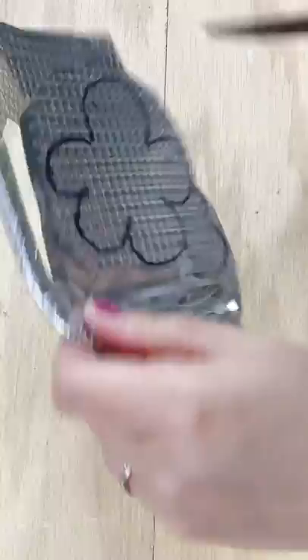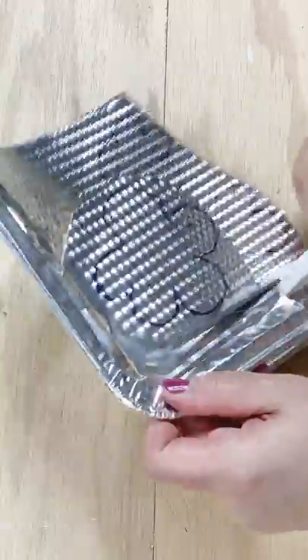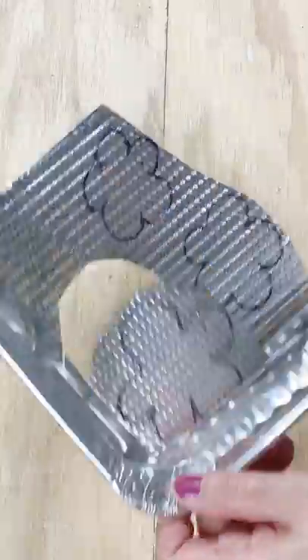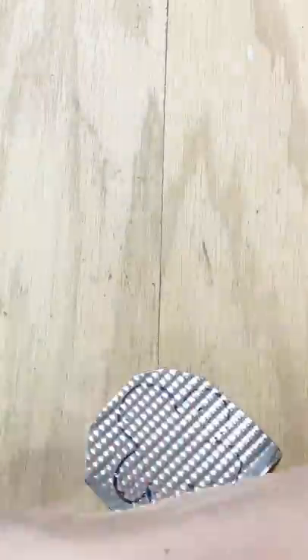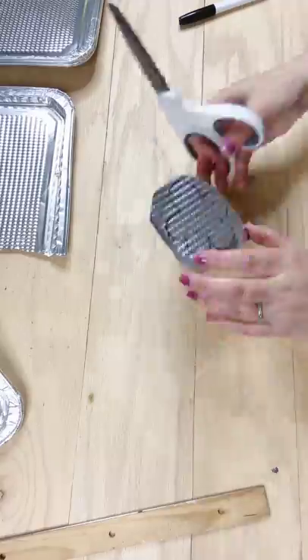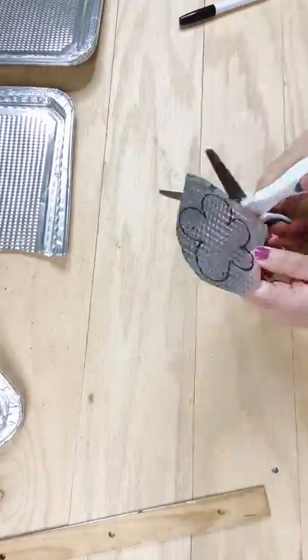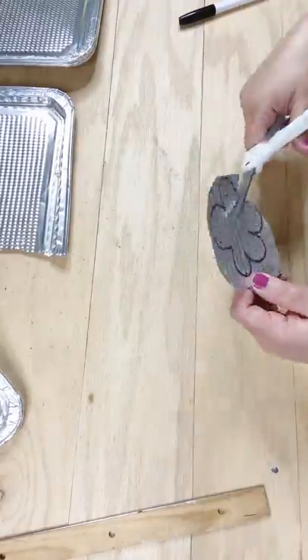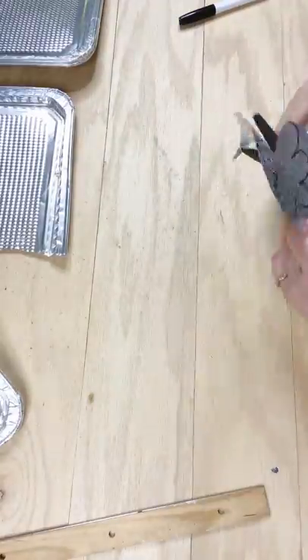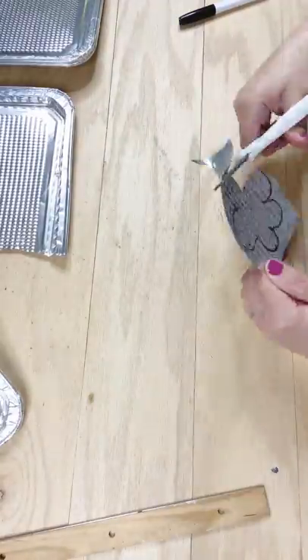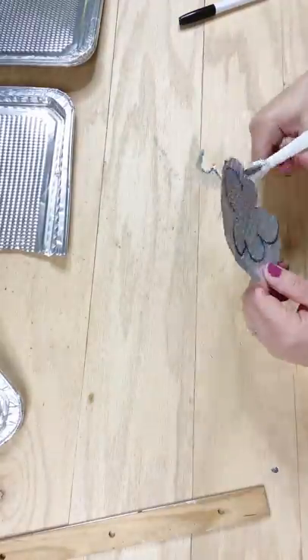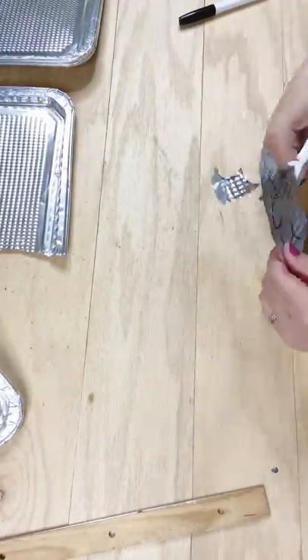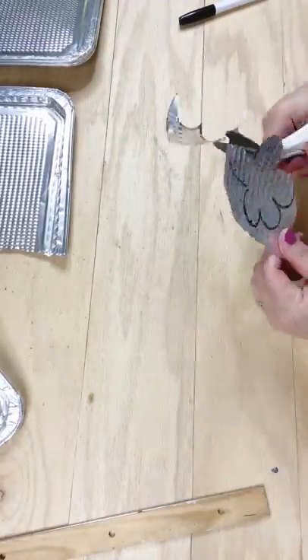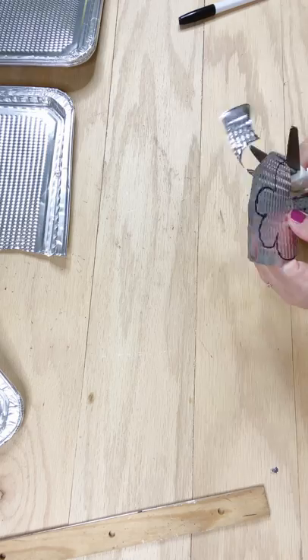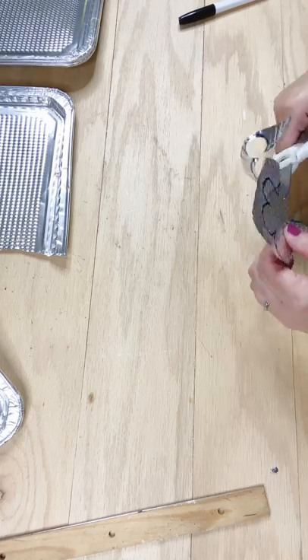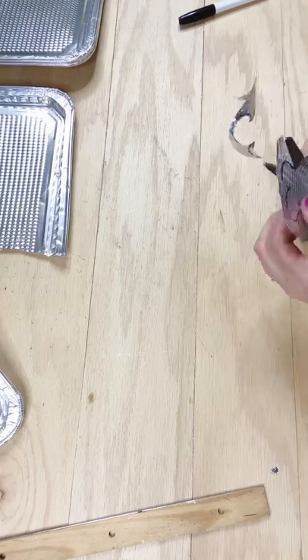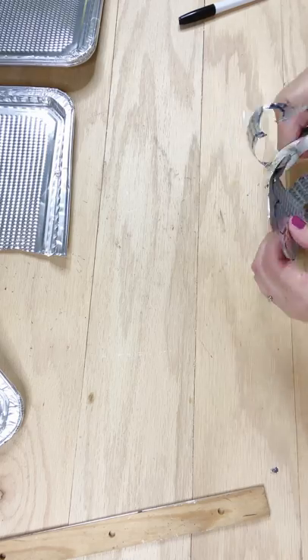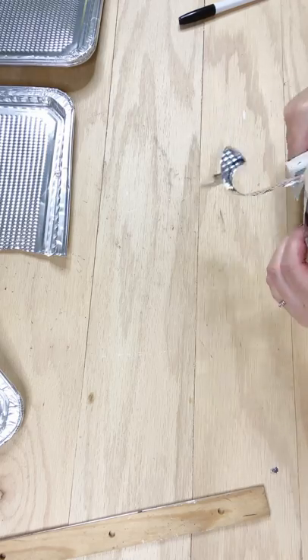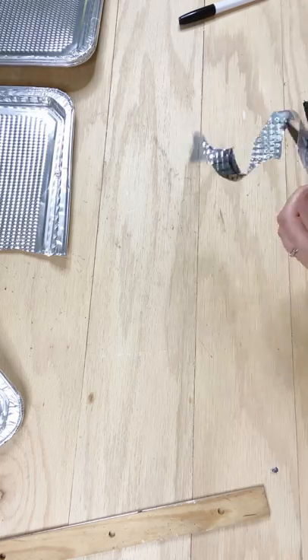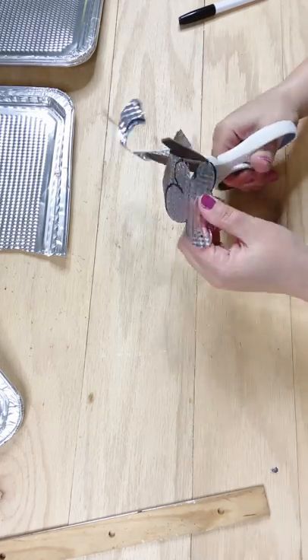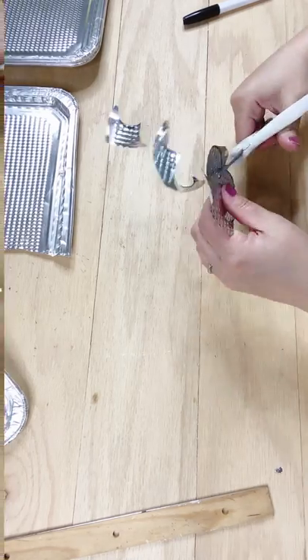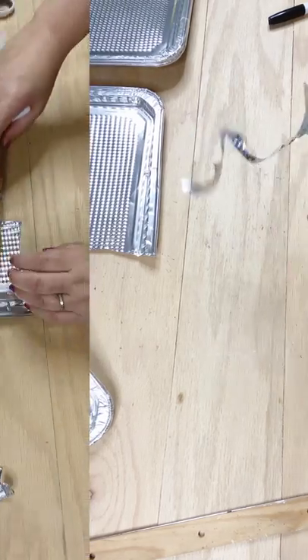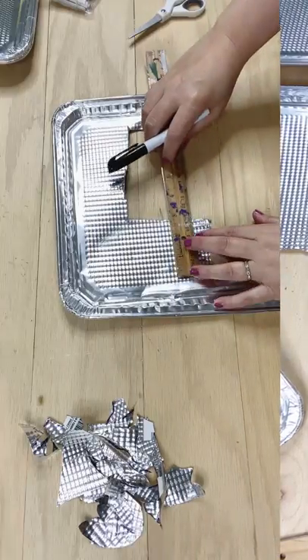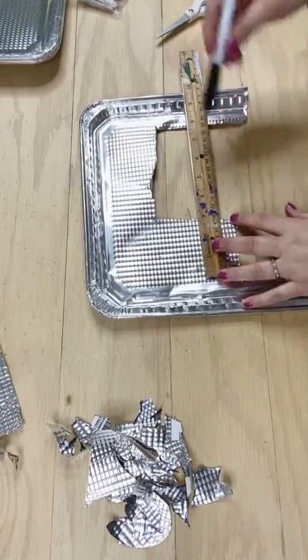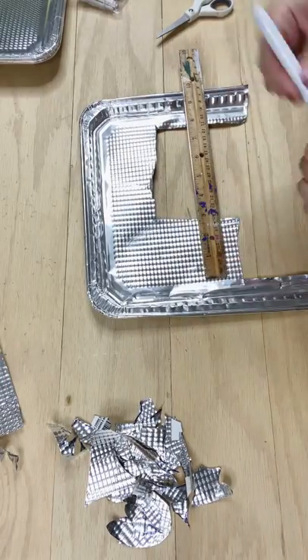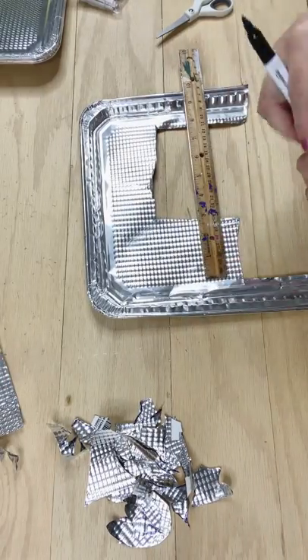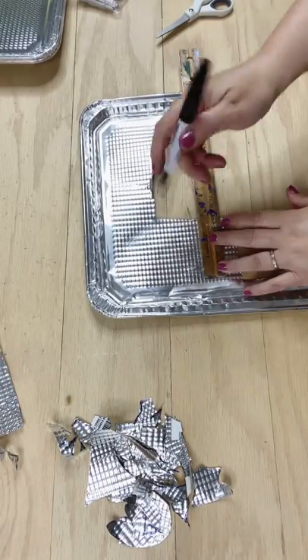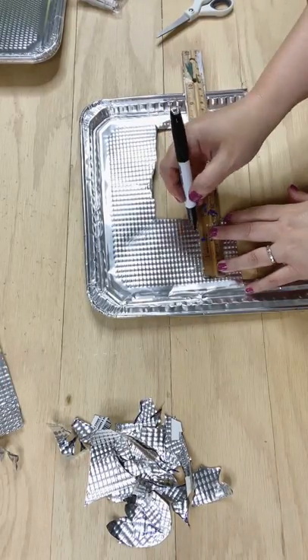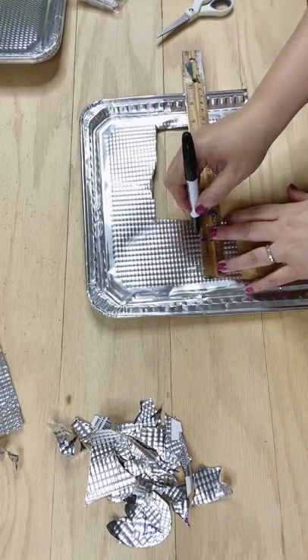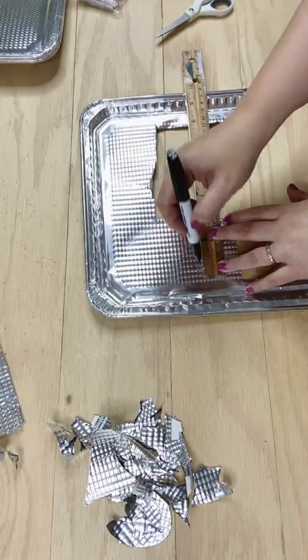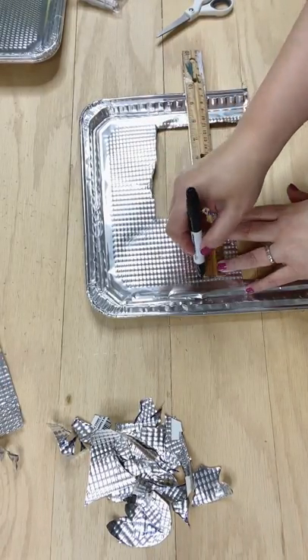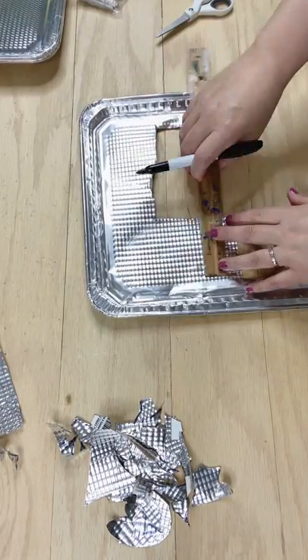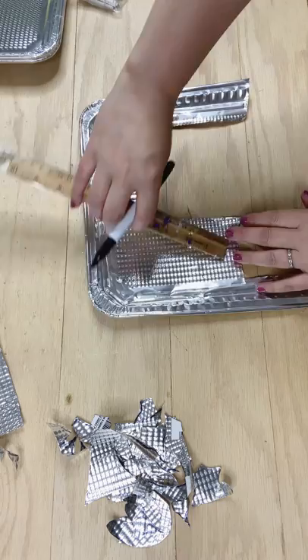I'm going to show you a thinner petal design in just a minute, but all you do is use a permanent marker, sketch, don't overthink it, cut it all out, set that to the side, and I'm going to draw my next flower.